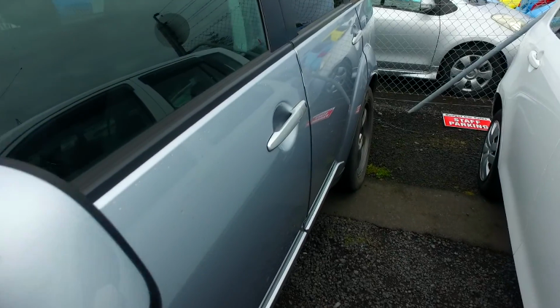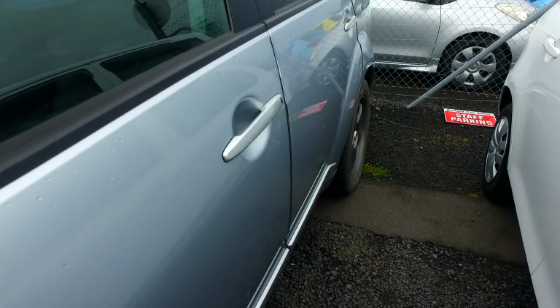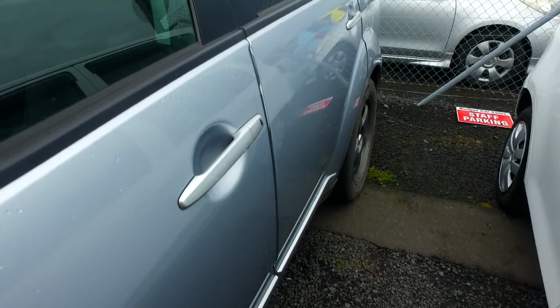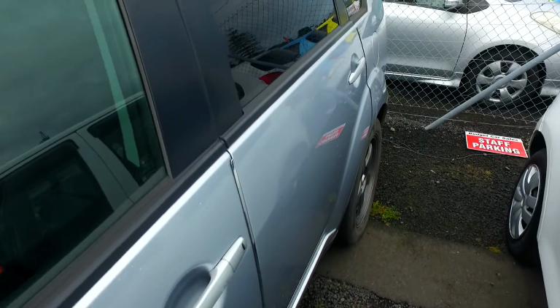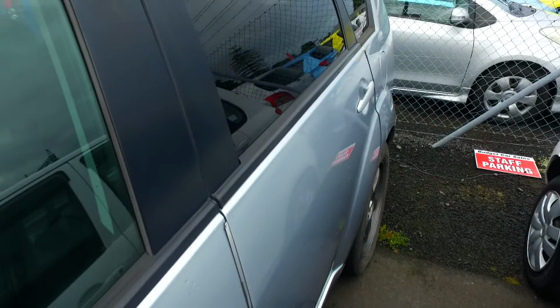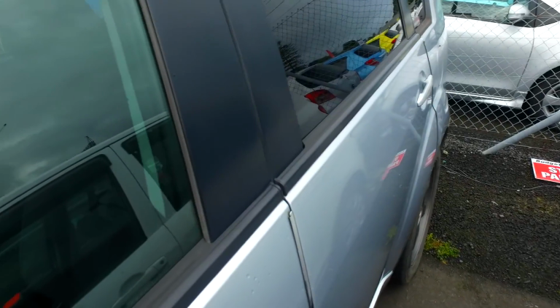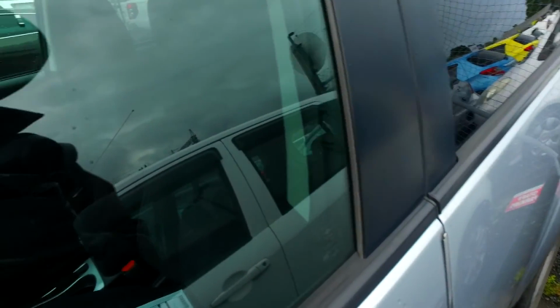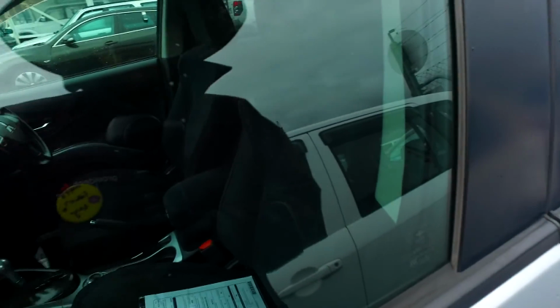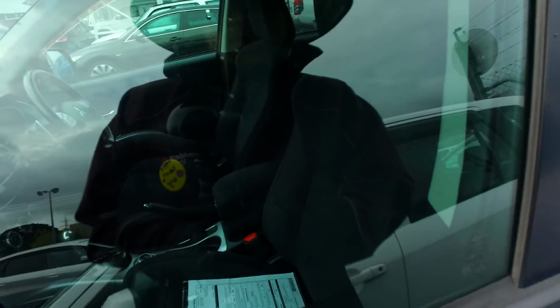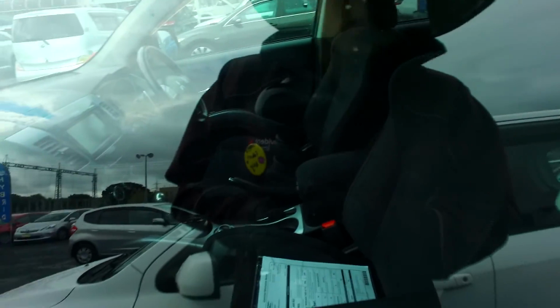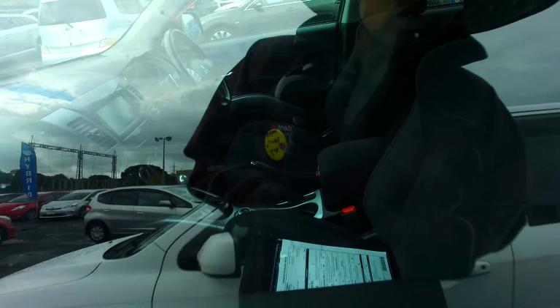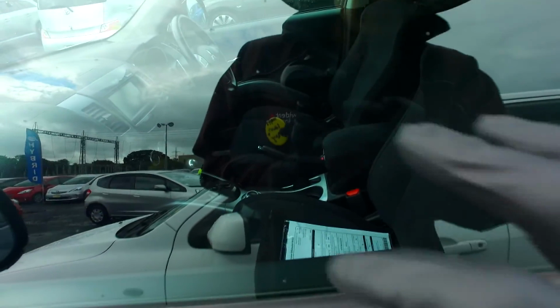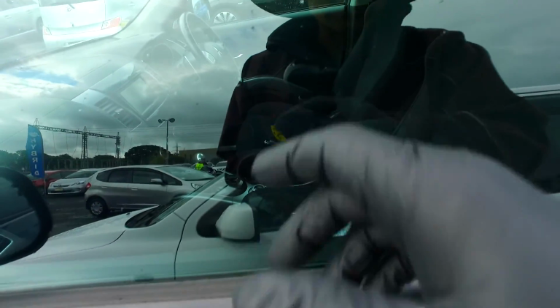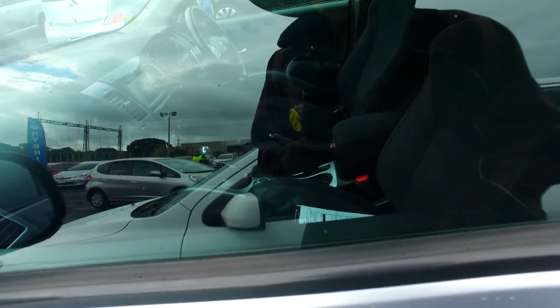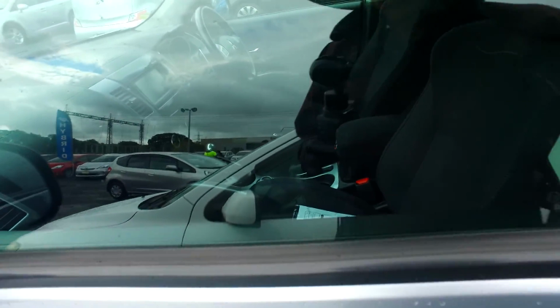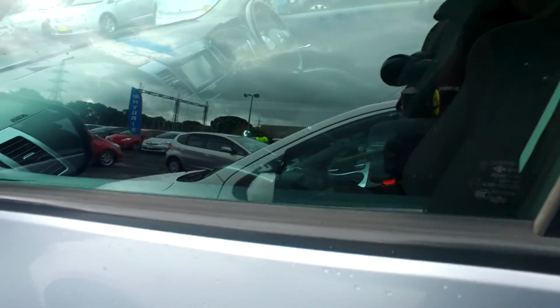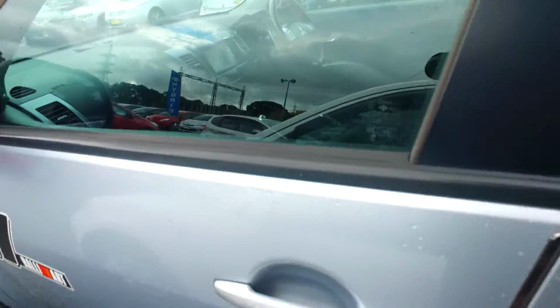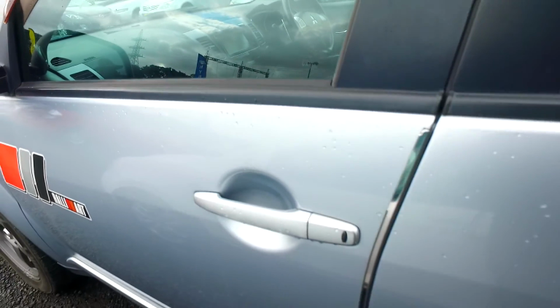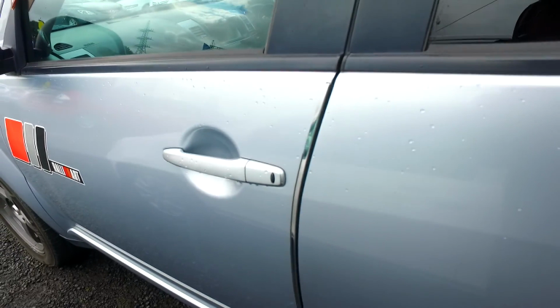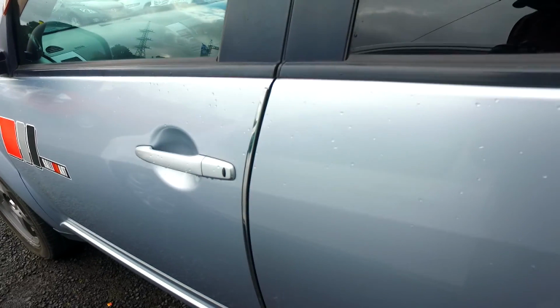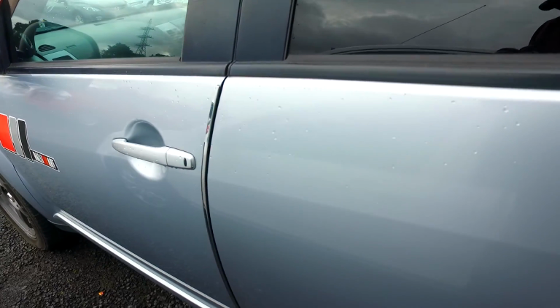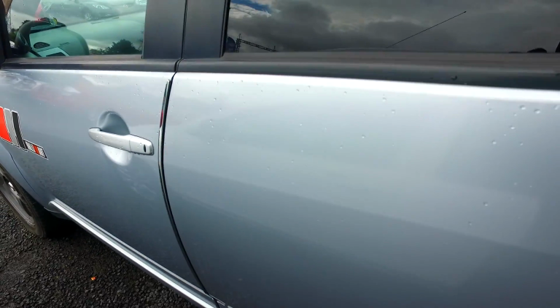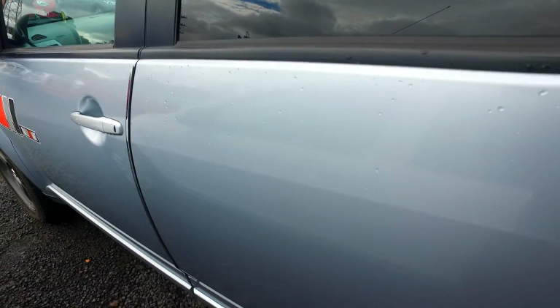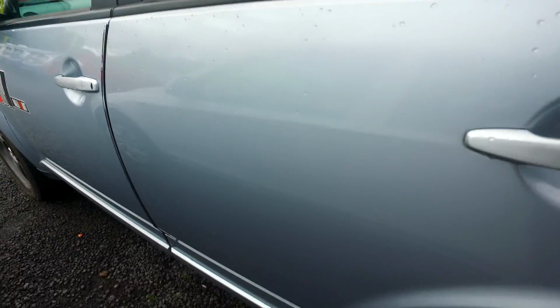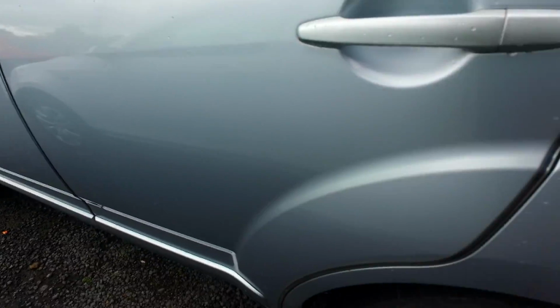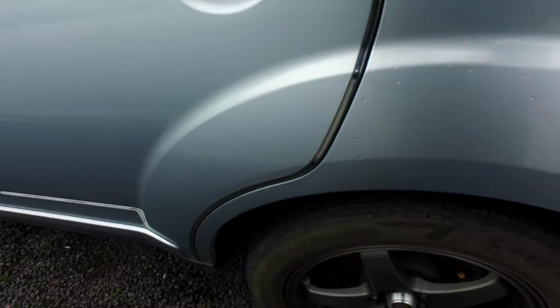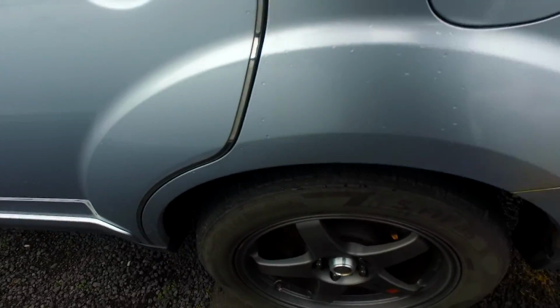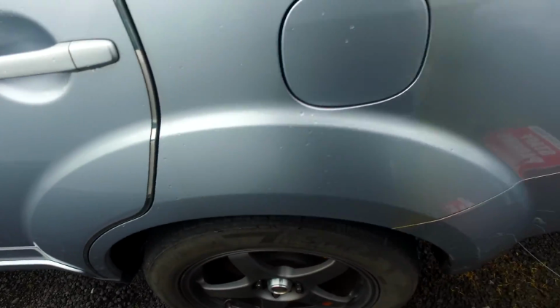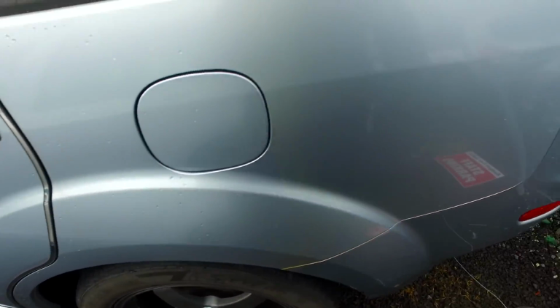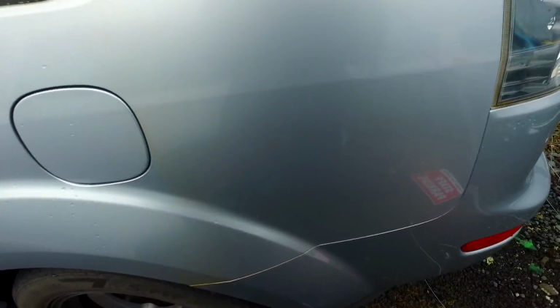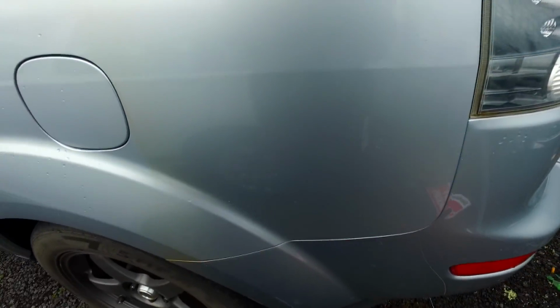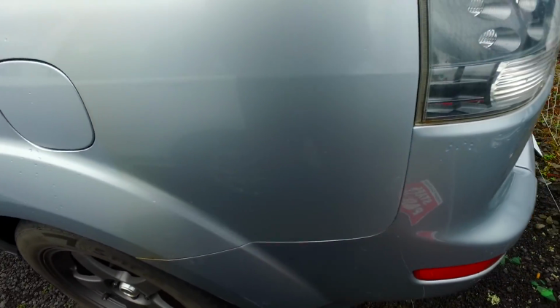Keyless entry, tinted windows, proper four-wheel drive, sitting there with paddle shift gears as well. Any questions, give us a call or text. This is a Ralliart spec.